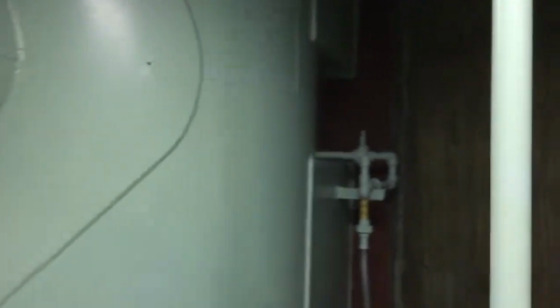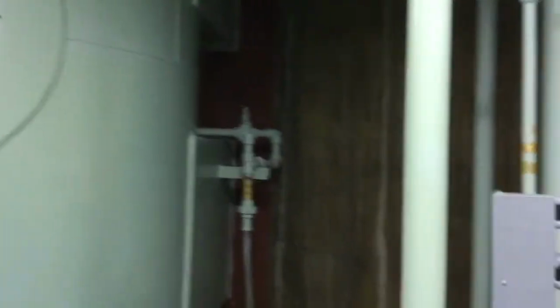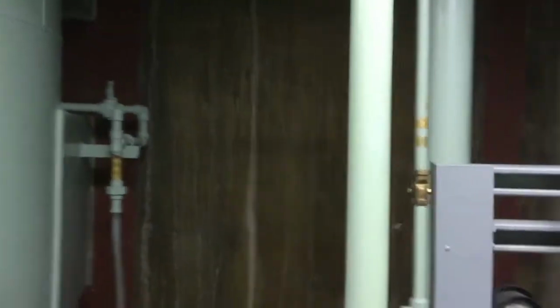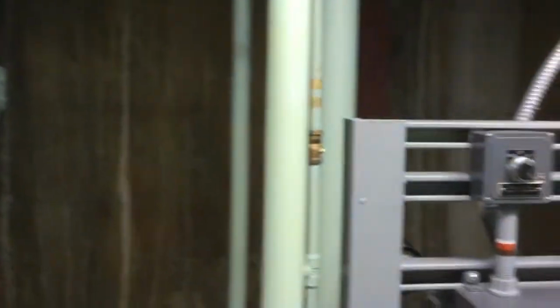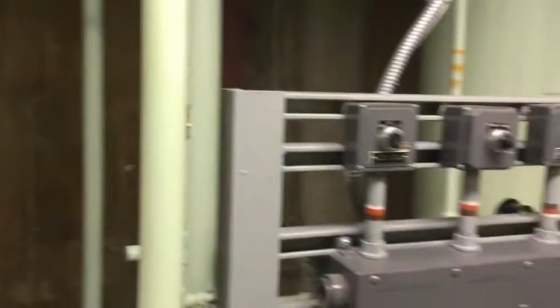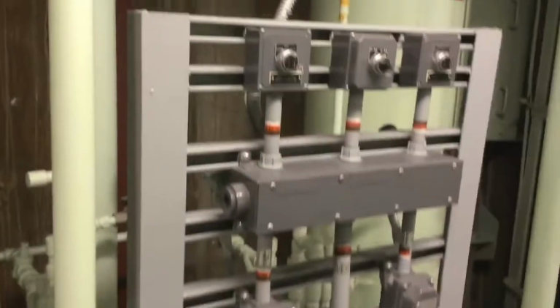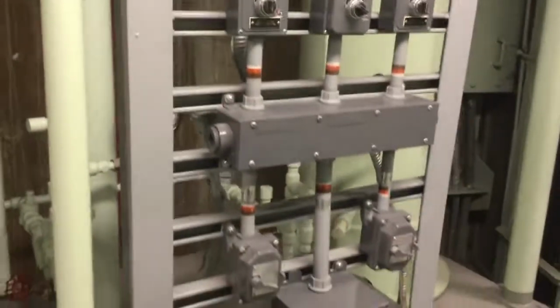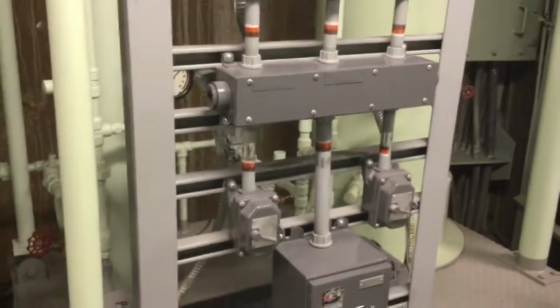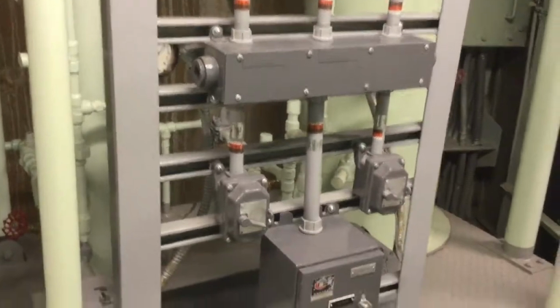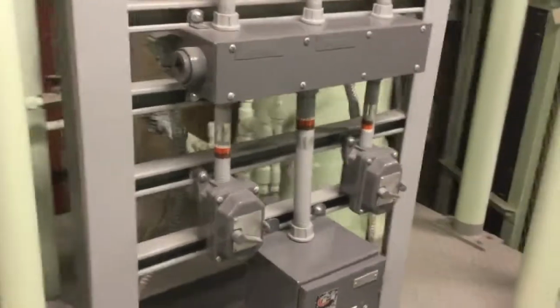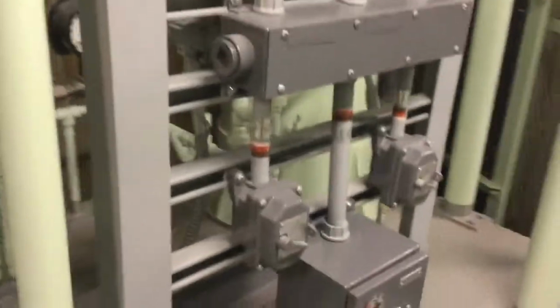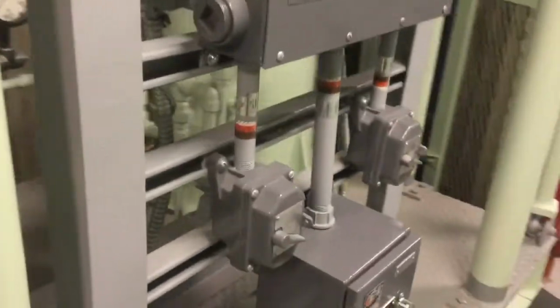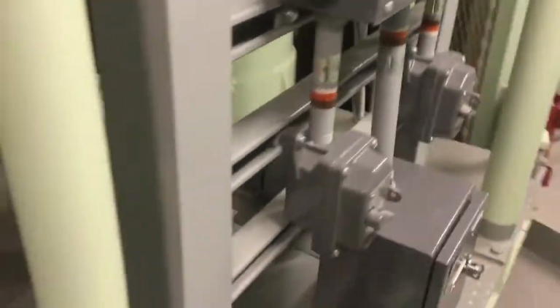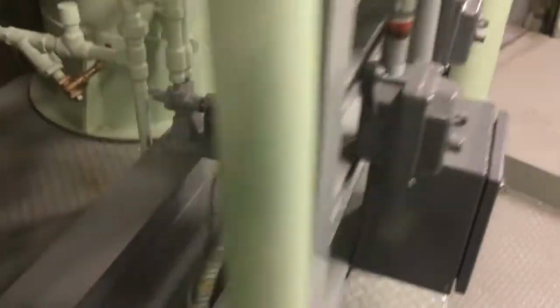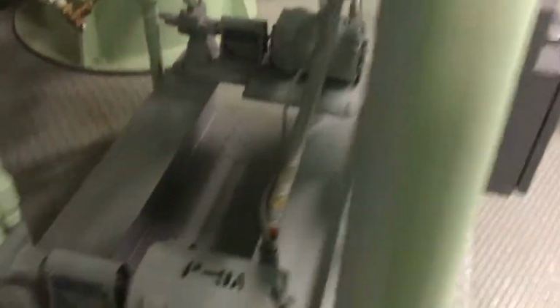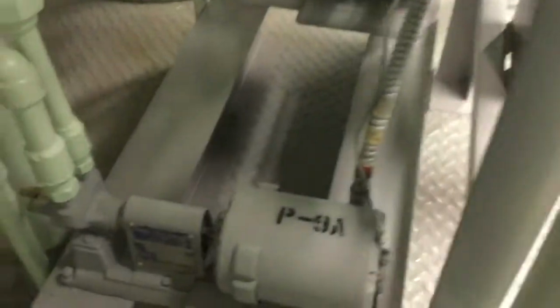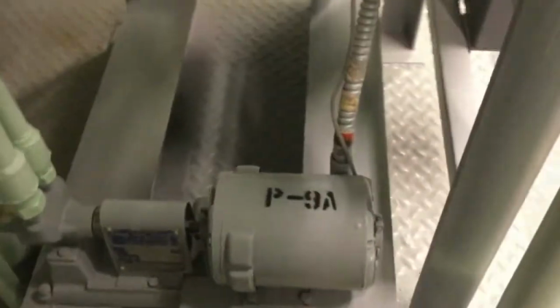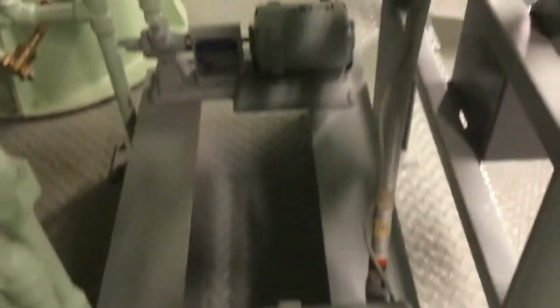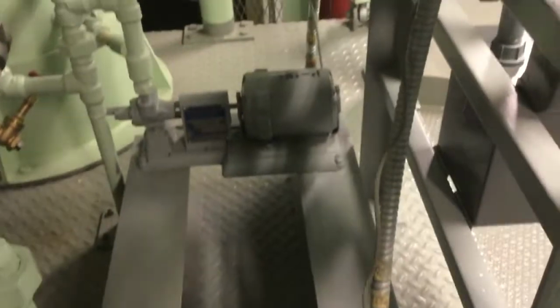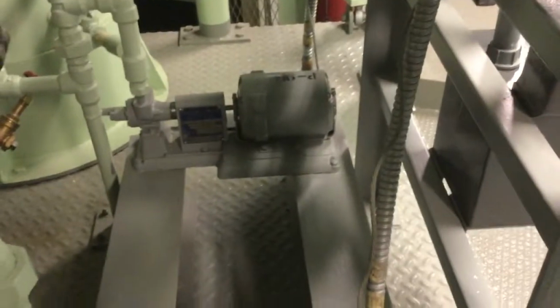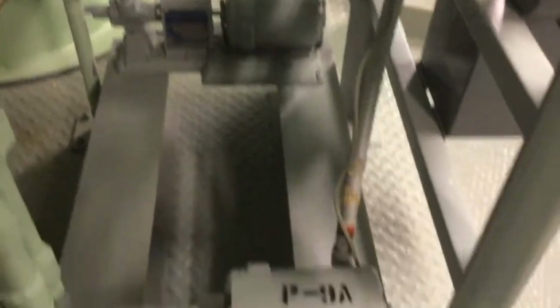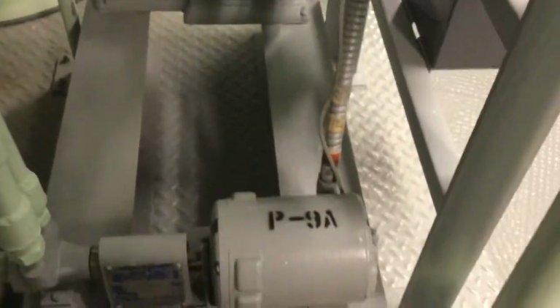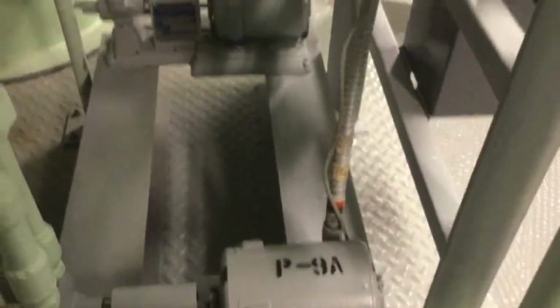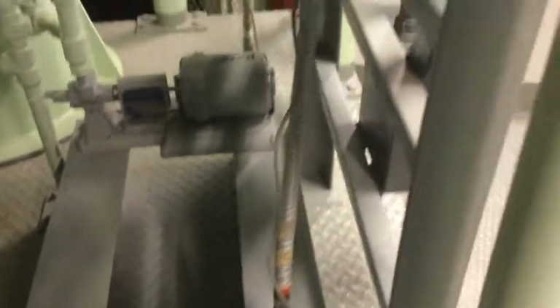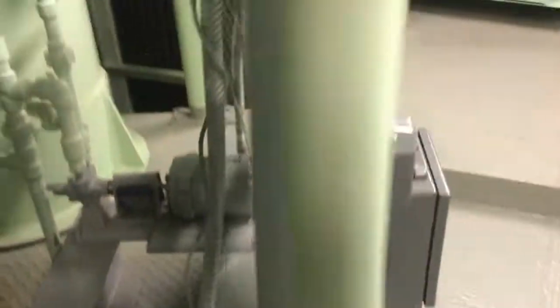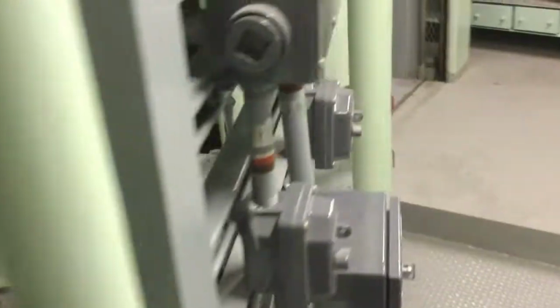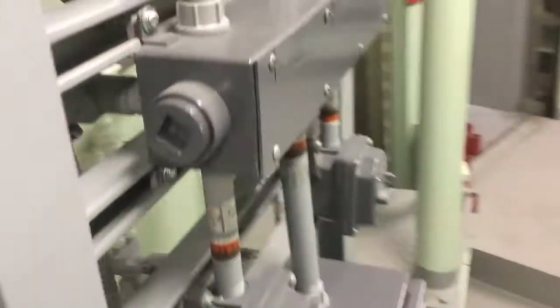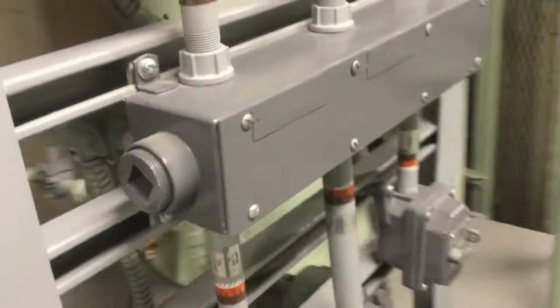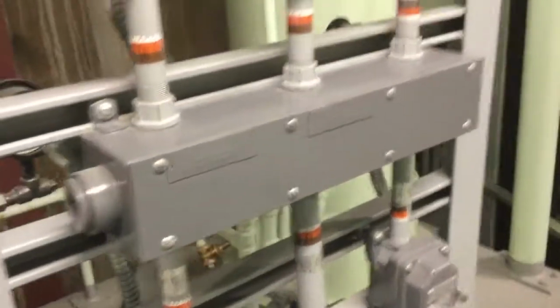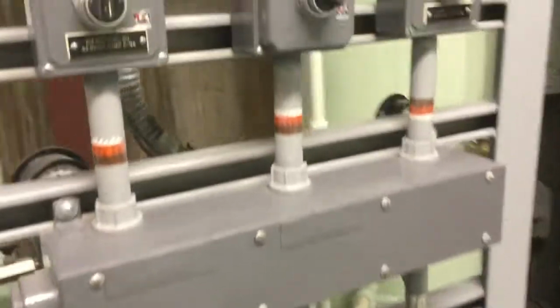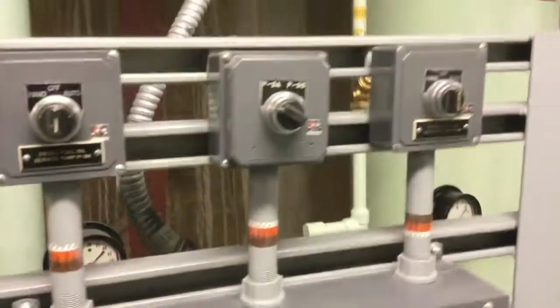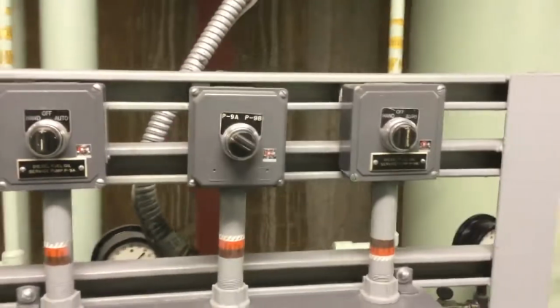Right next to that are the pumps that actually pump the diesel fuel up to the generator. There are two of them — one operational and one standby — and the controls to operate those are right here.